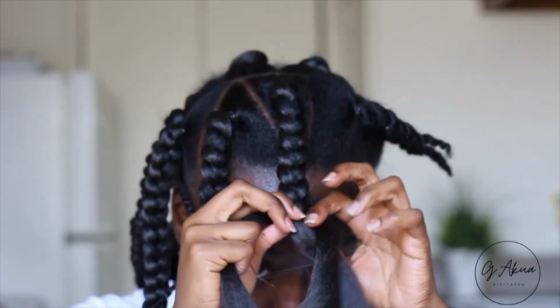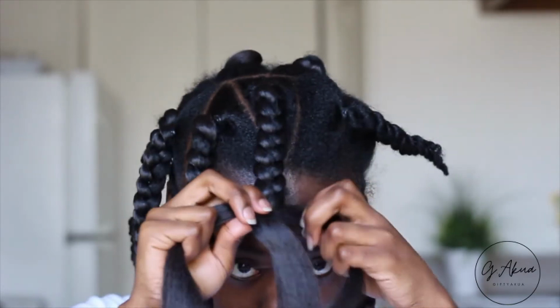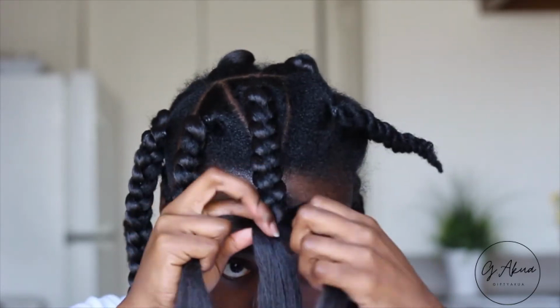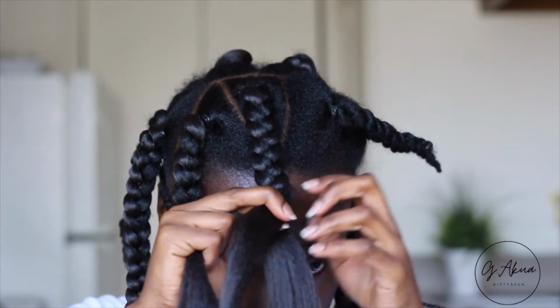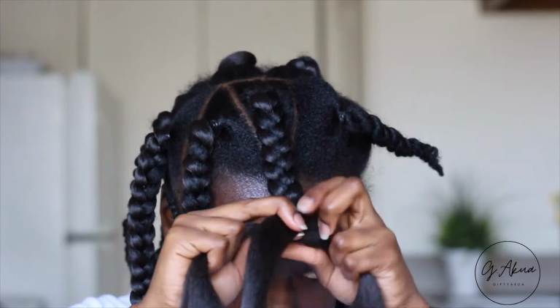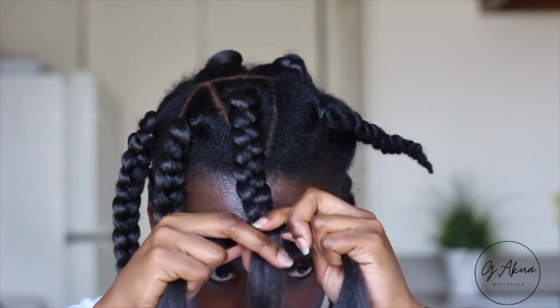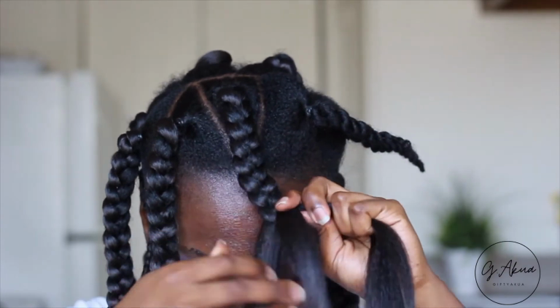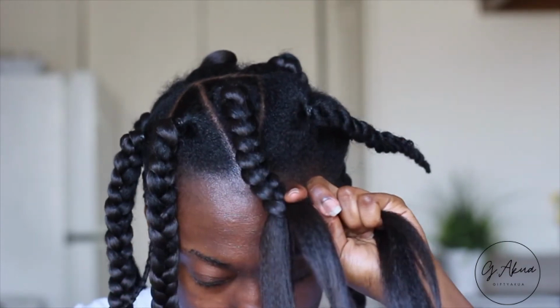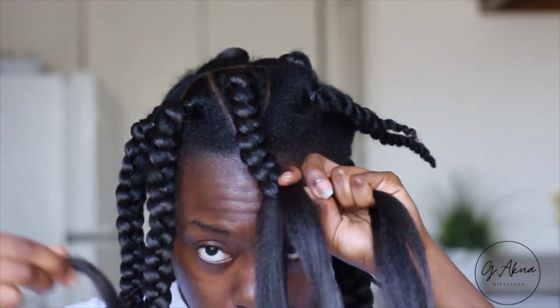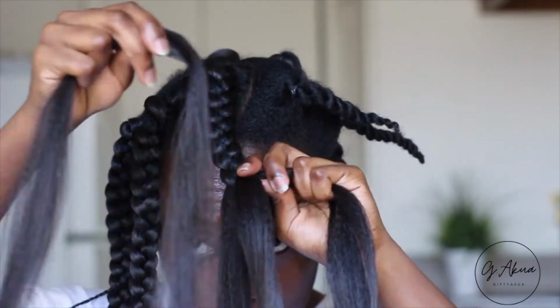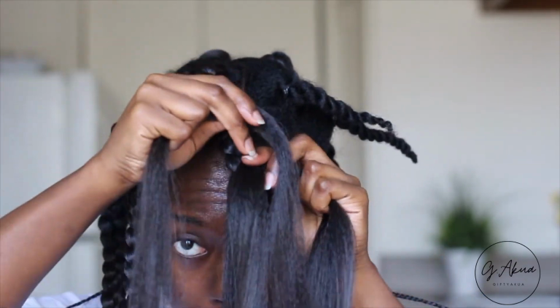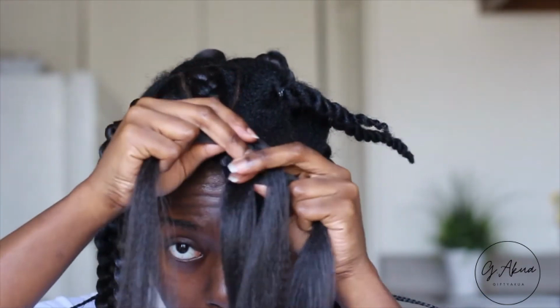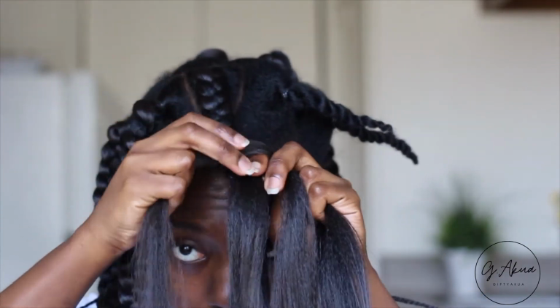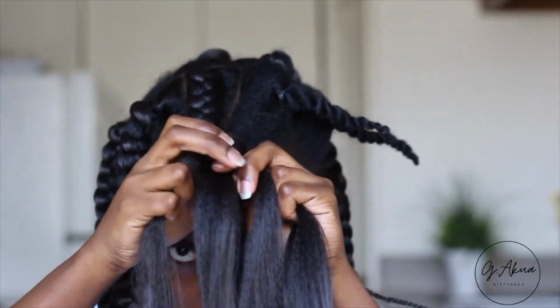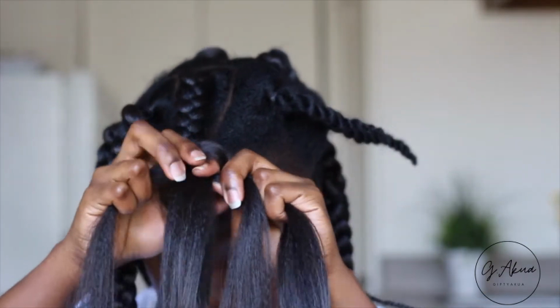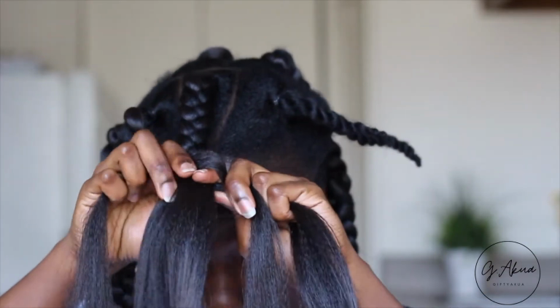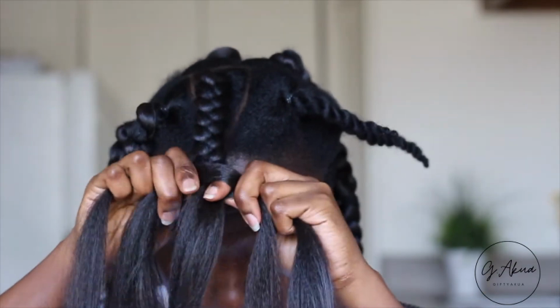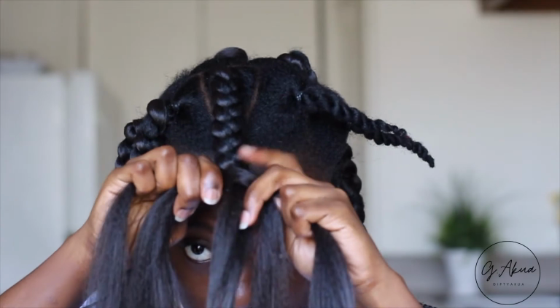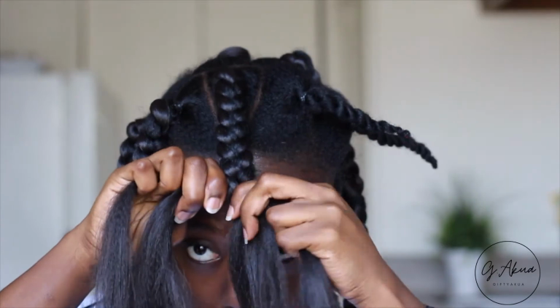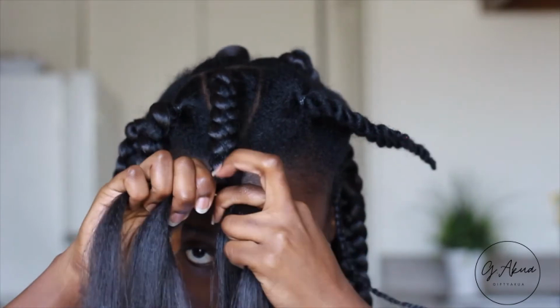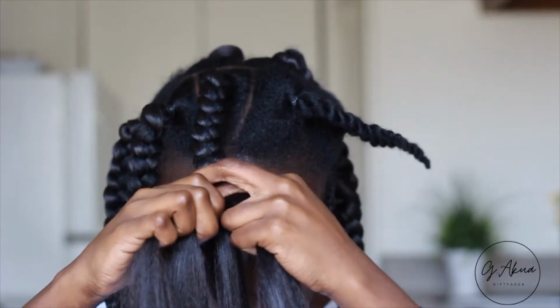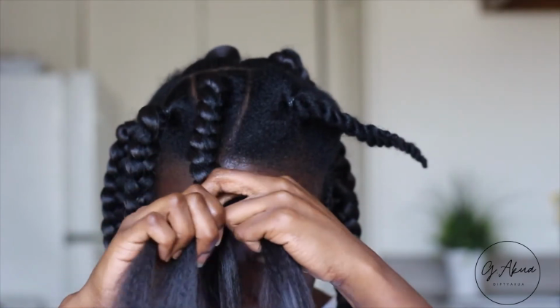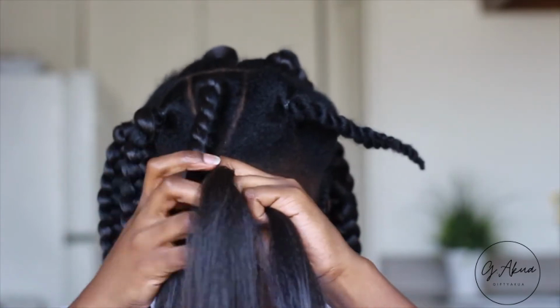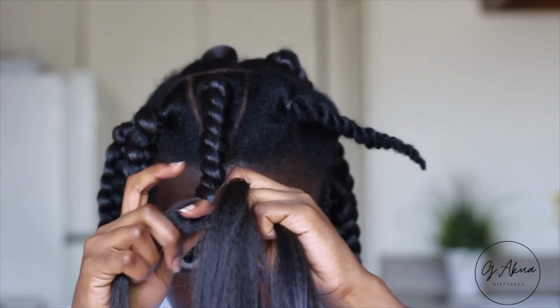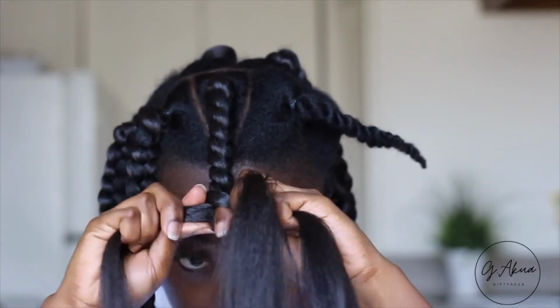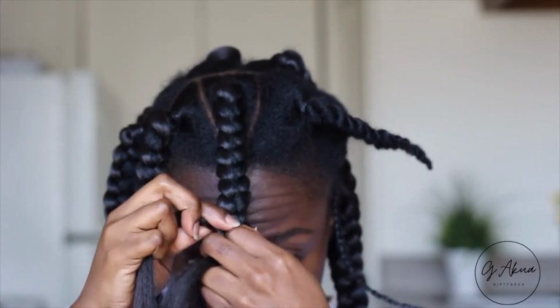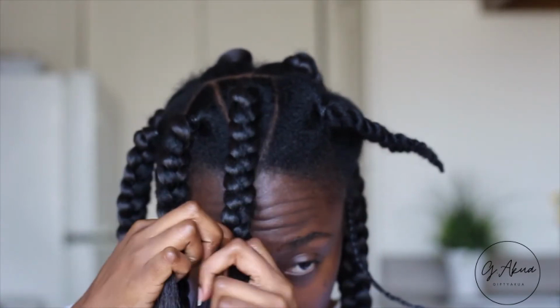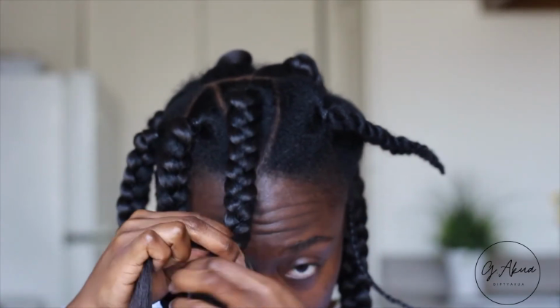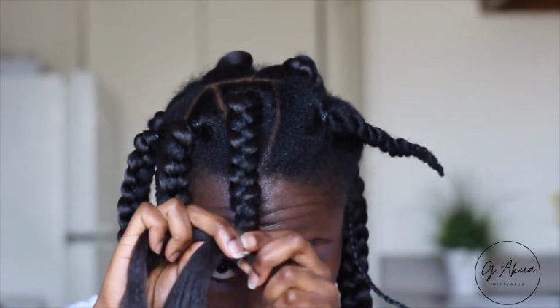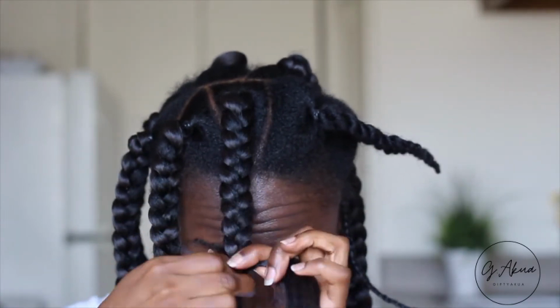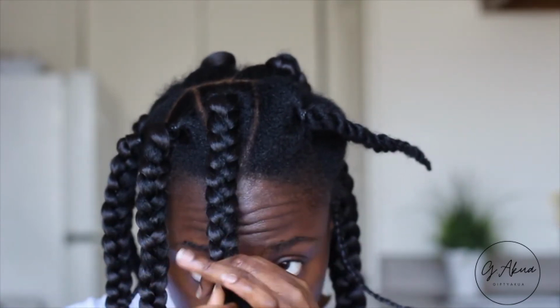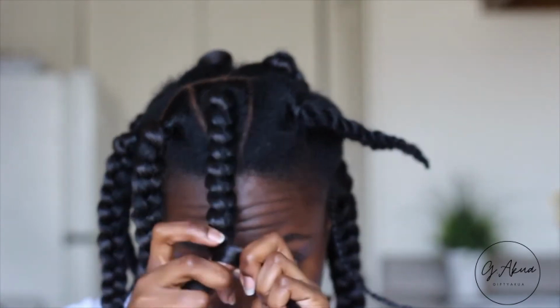You really want to make sure you gather everything nice, neat, and tight so that you don't have extra hair or your natural hair hanging out. Since I wanted the bantu knot to be long and big, I added some extra hair at this point and then just continued to braid it all the way down.